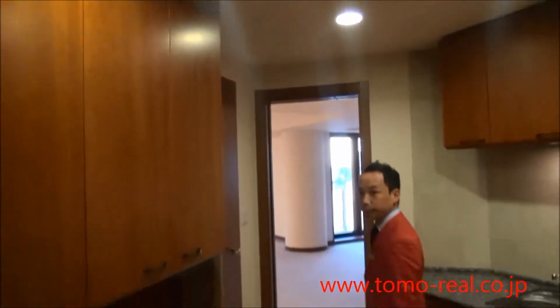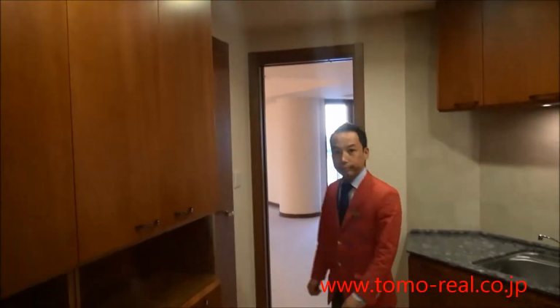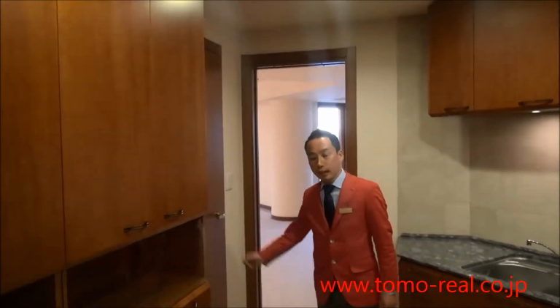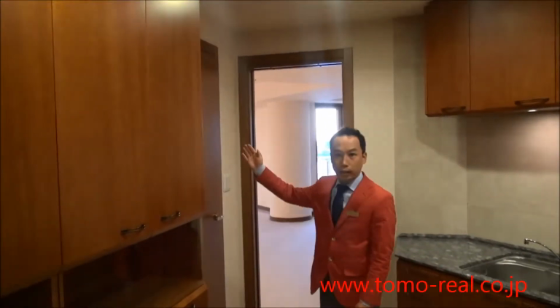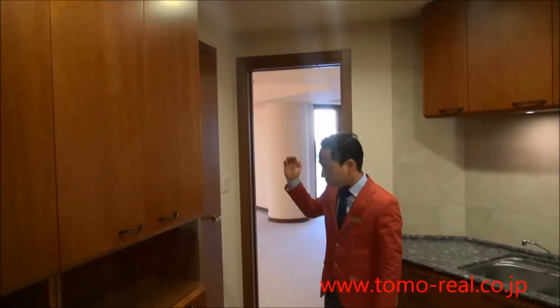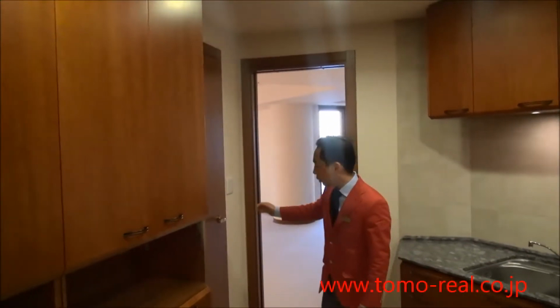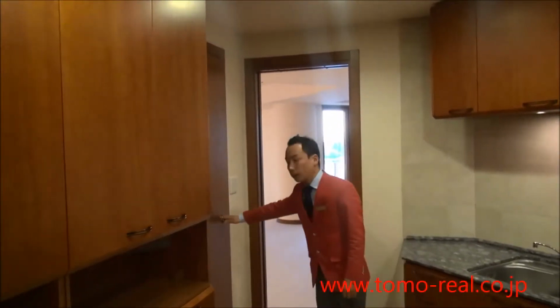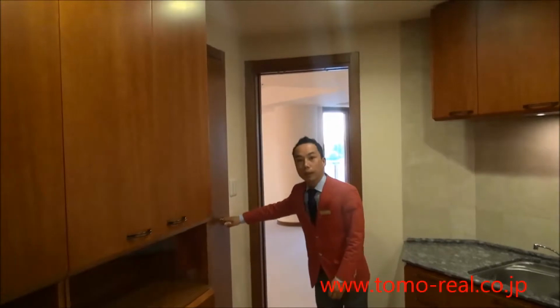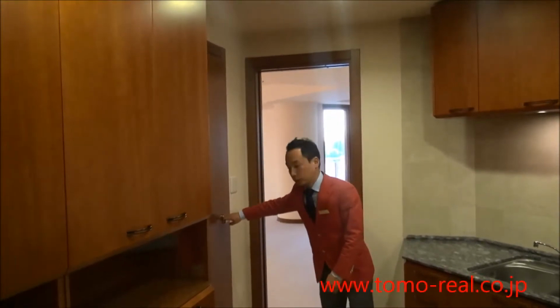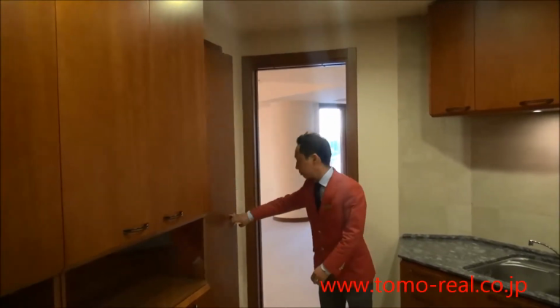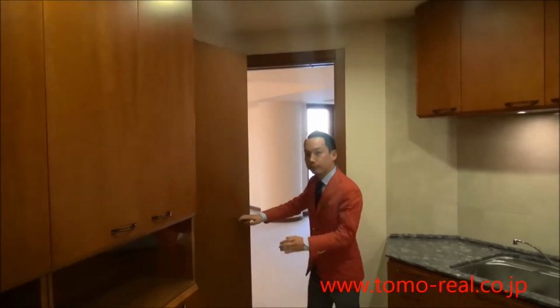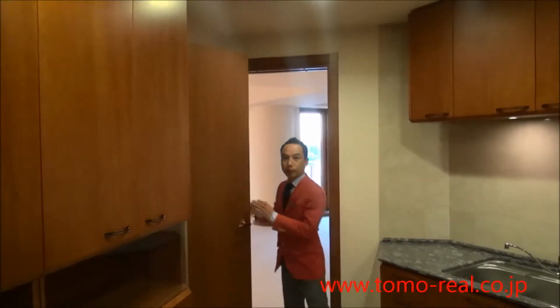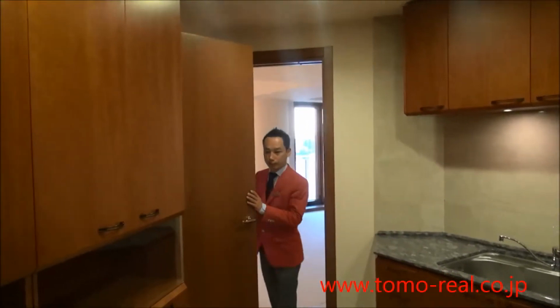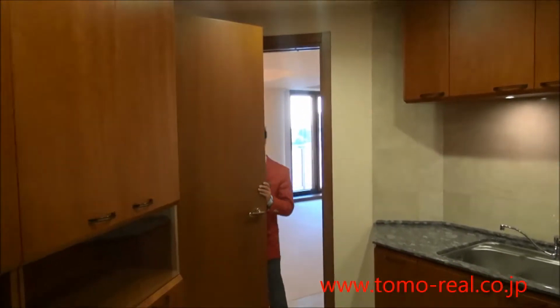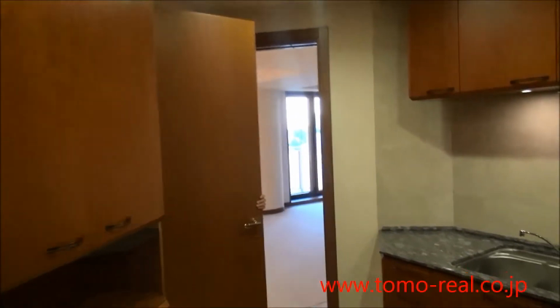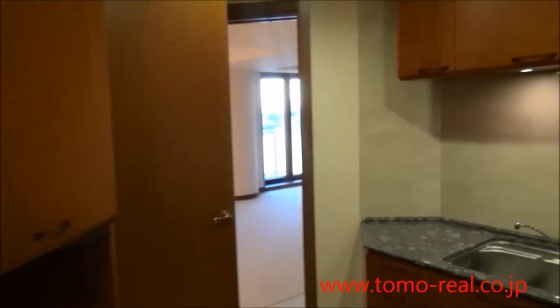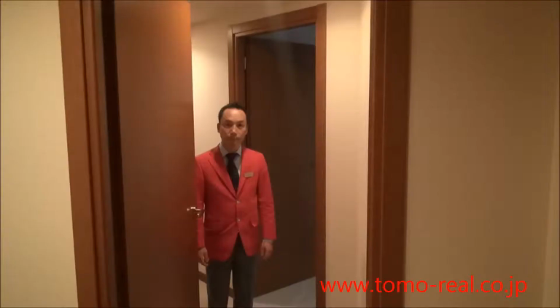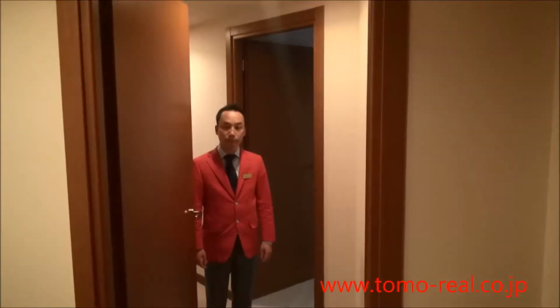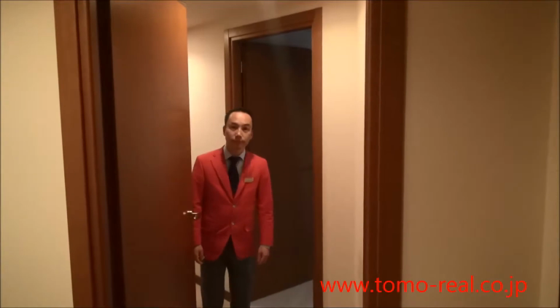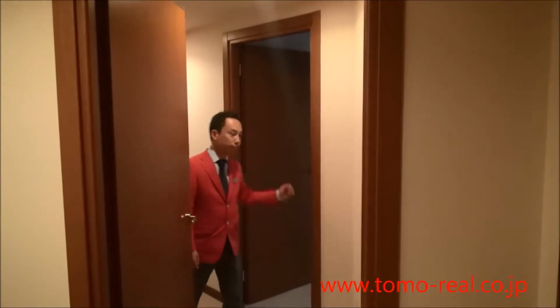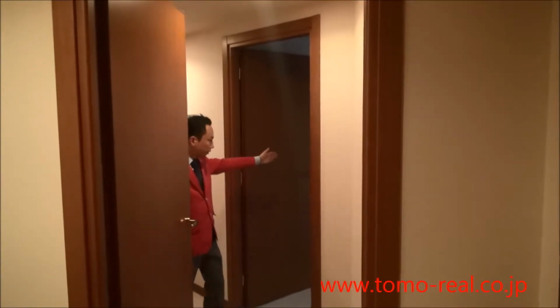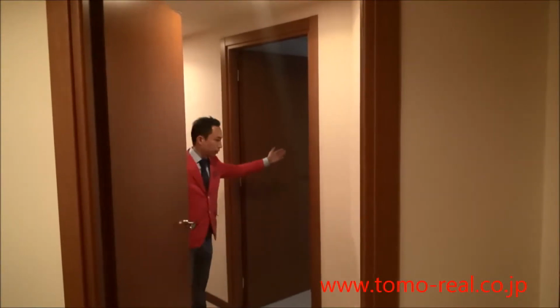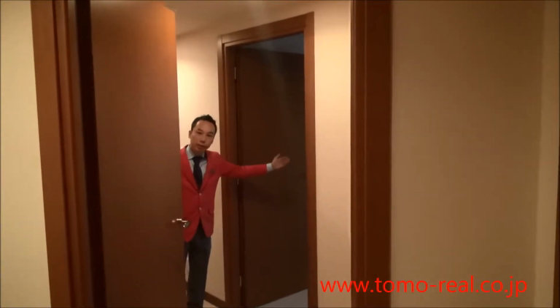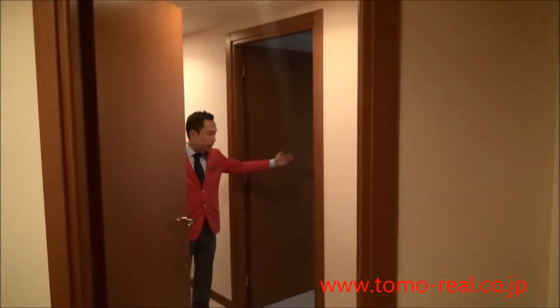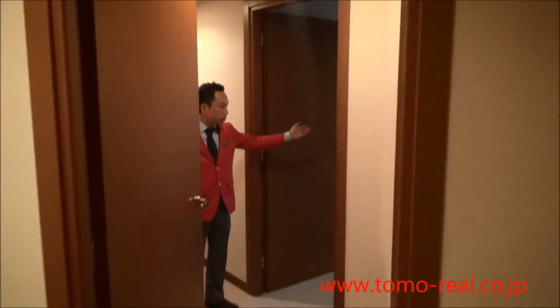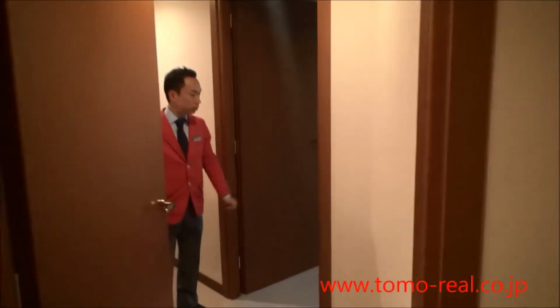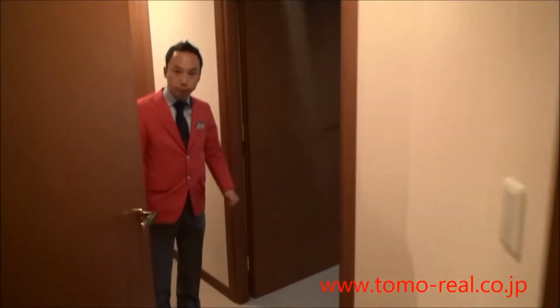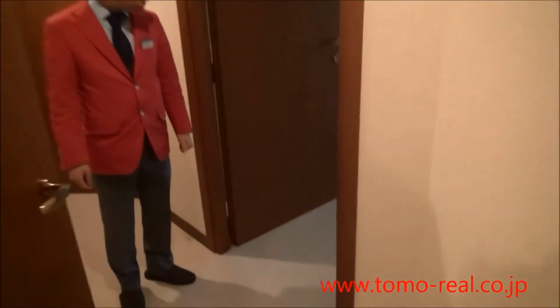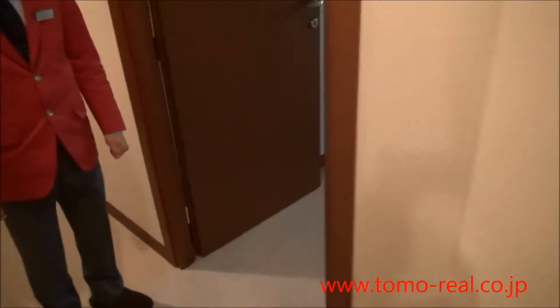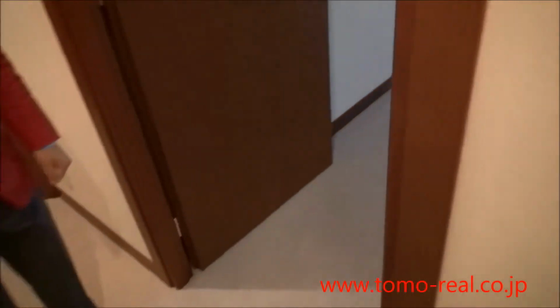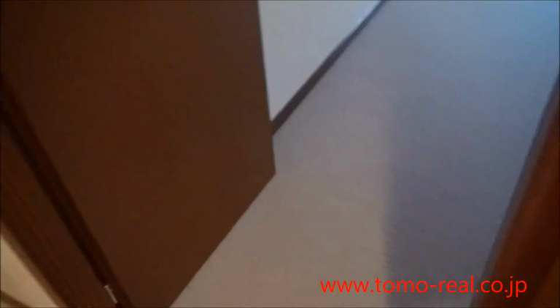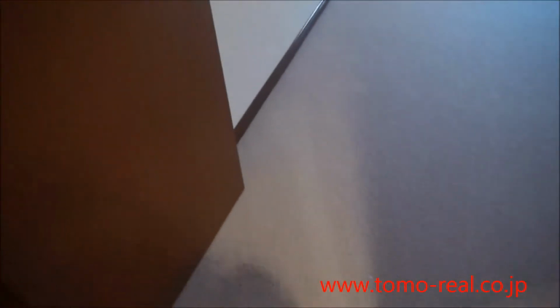Okay, let's check the bedrooms. This way please. This is a small bedroom, about 40 square meters.